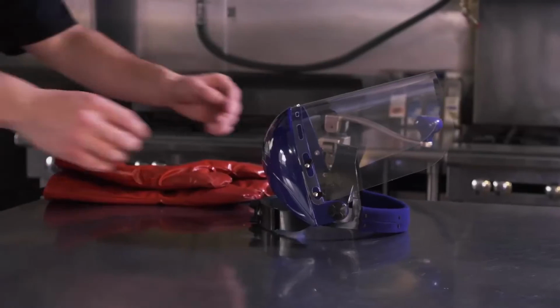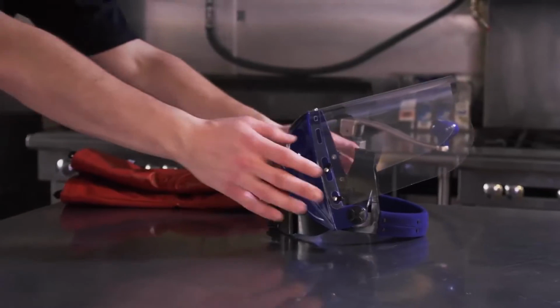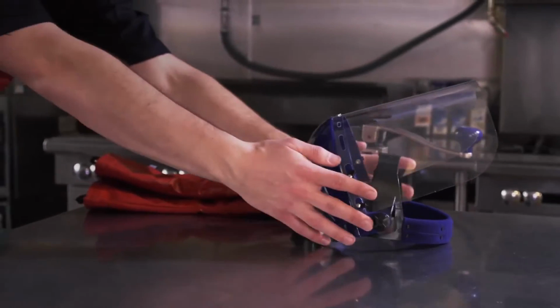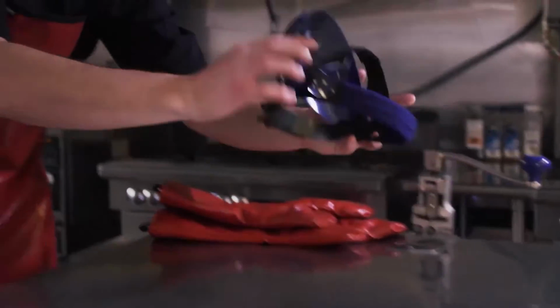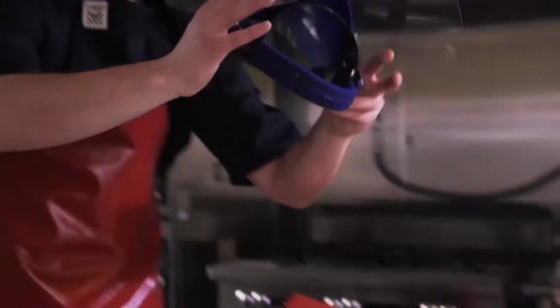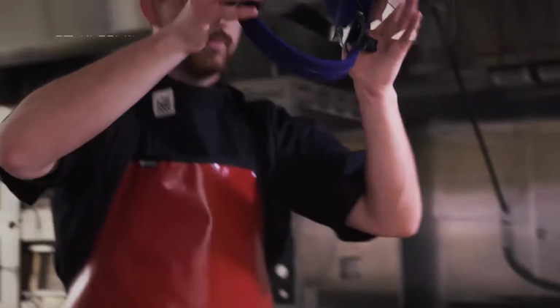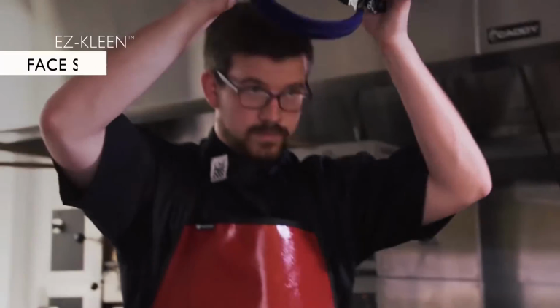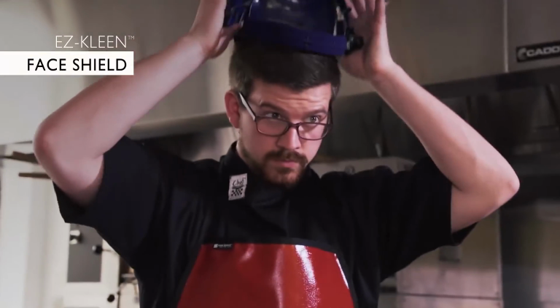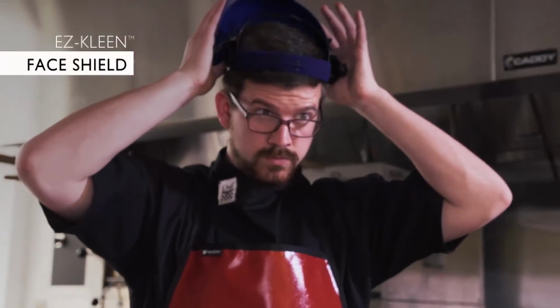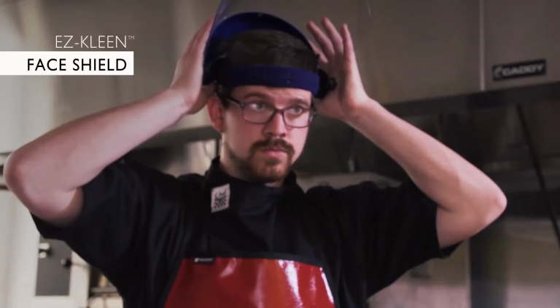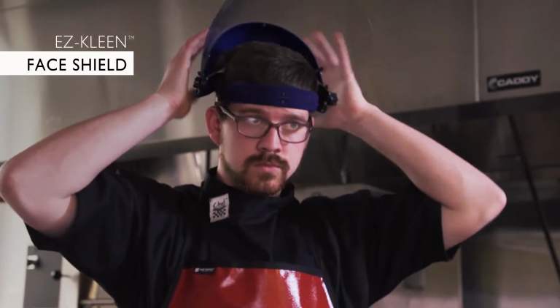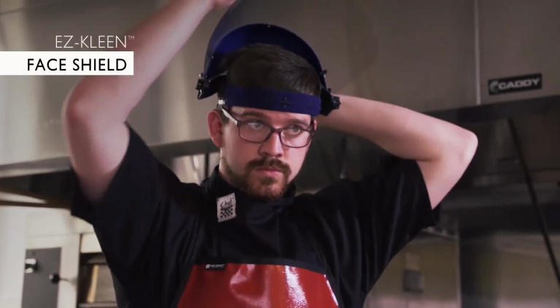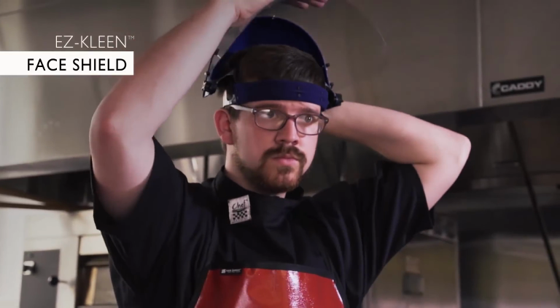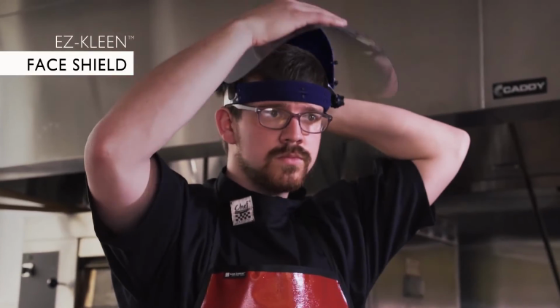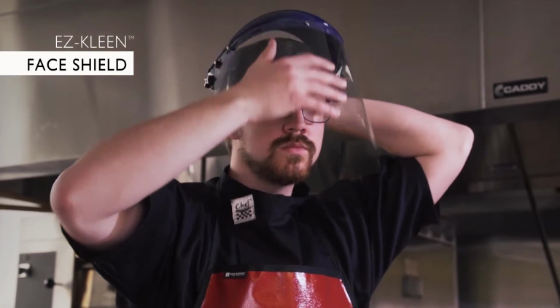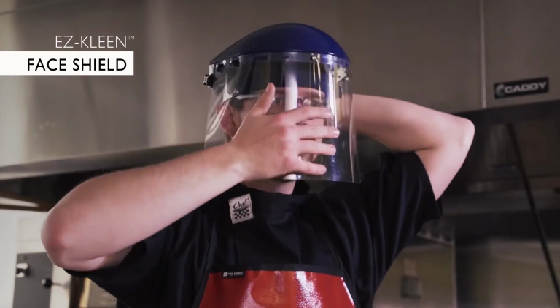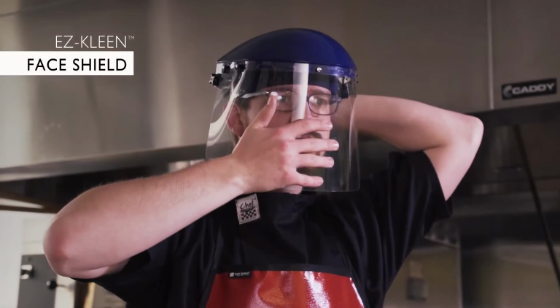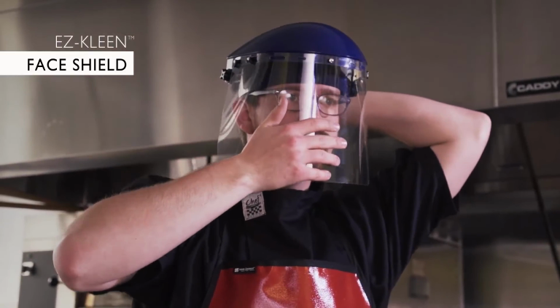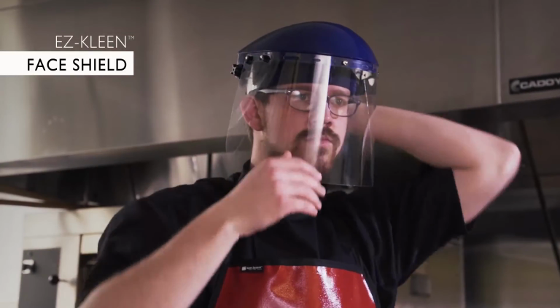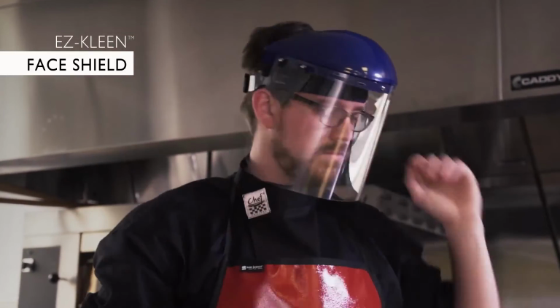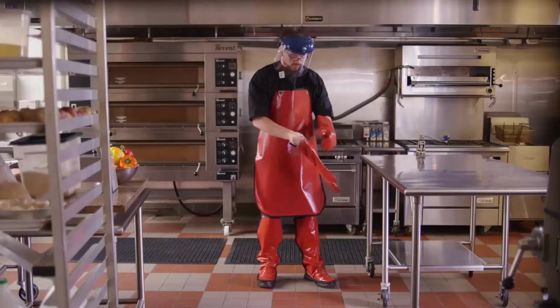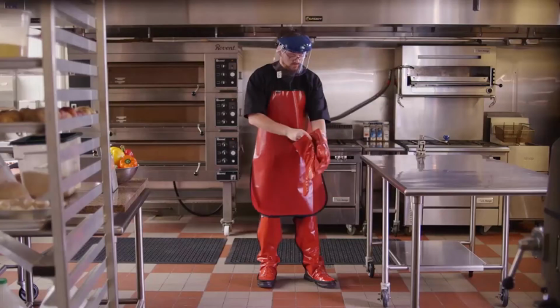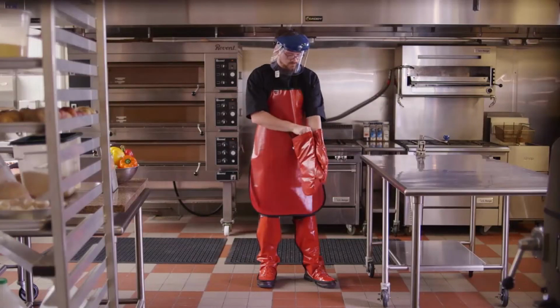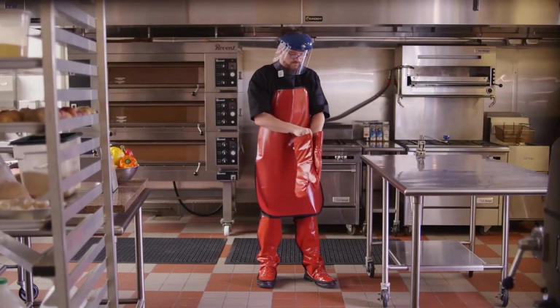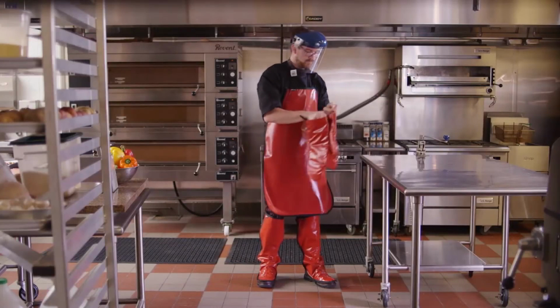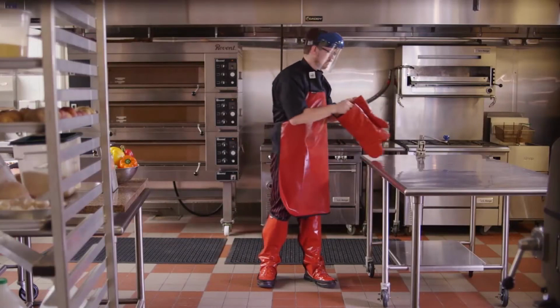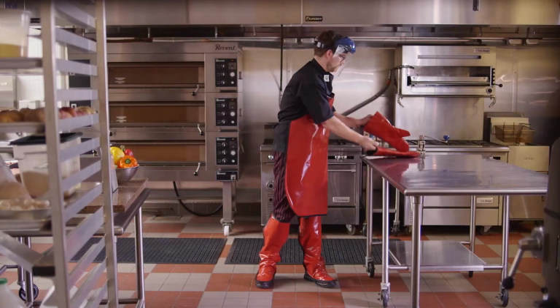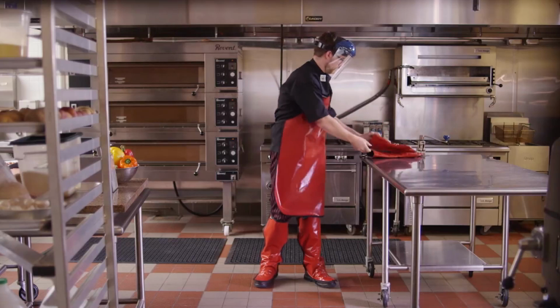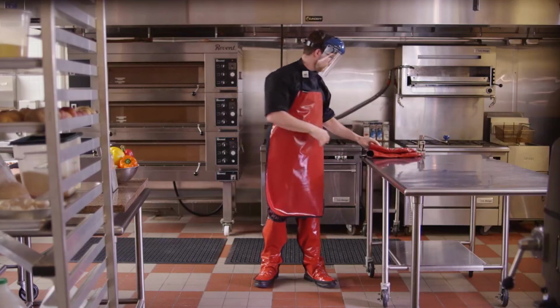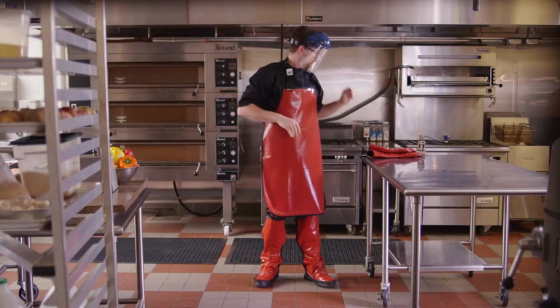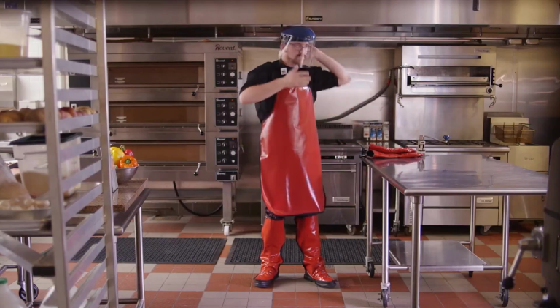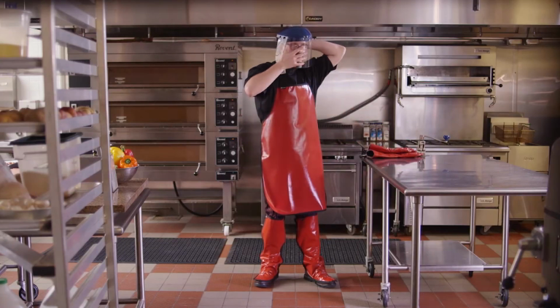For protecting the face and head, the EZClean face shield is a must. It comes with an adjustable headband and the face shield flips up when it's not needed for better visibility.